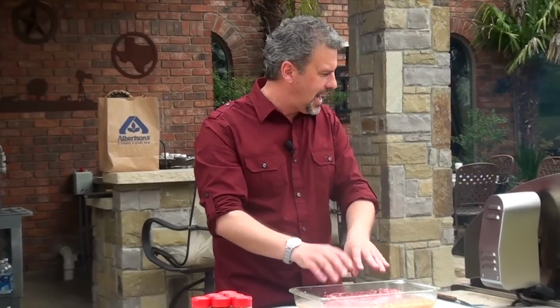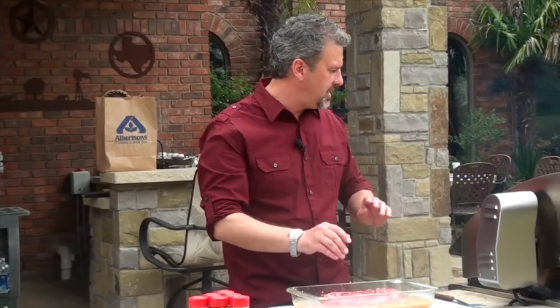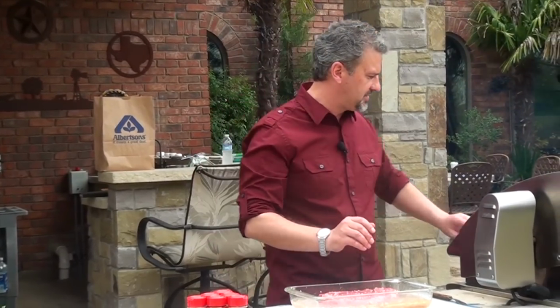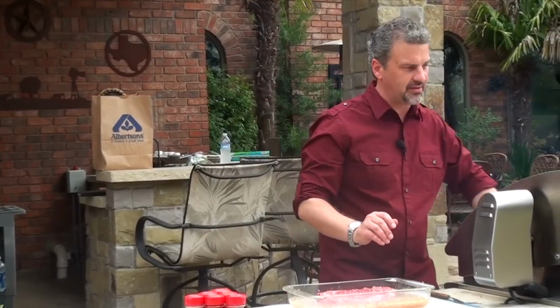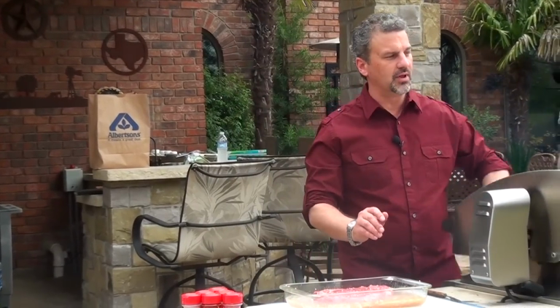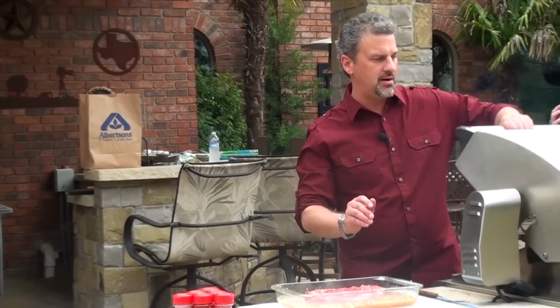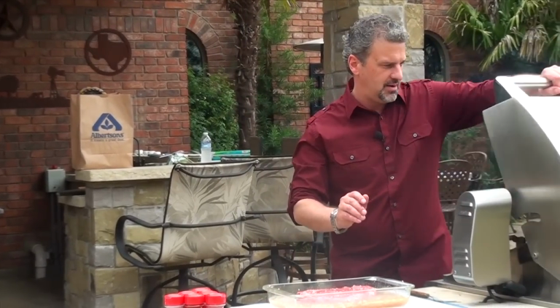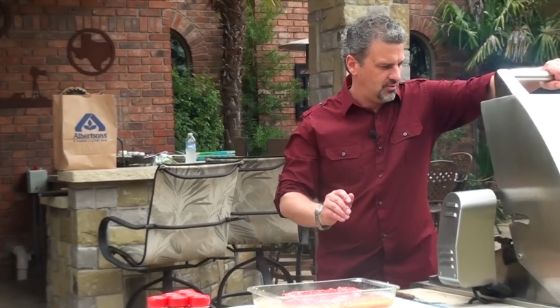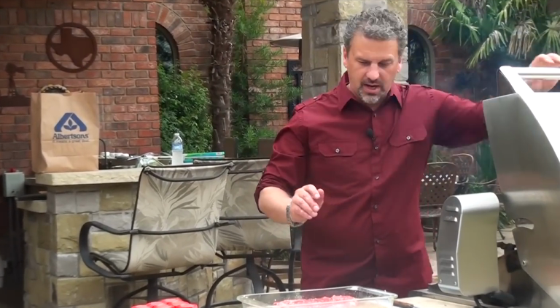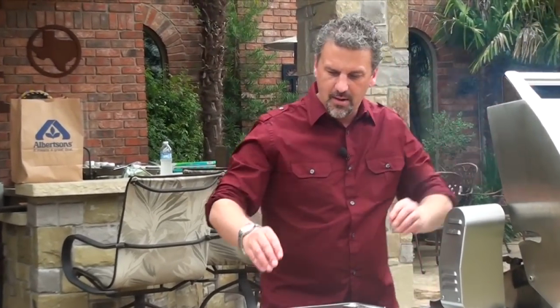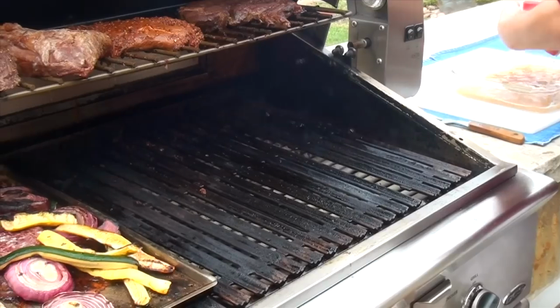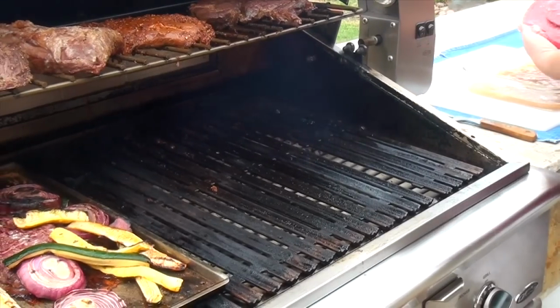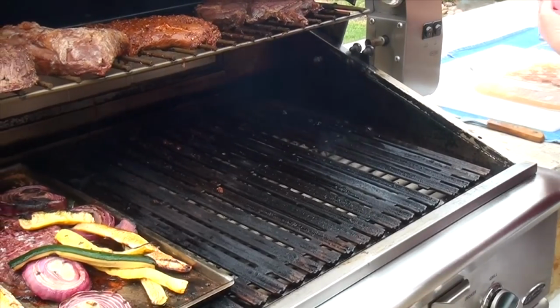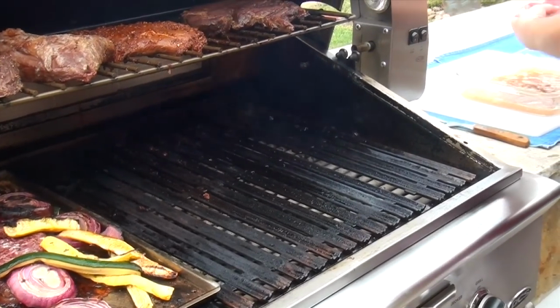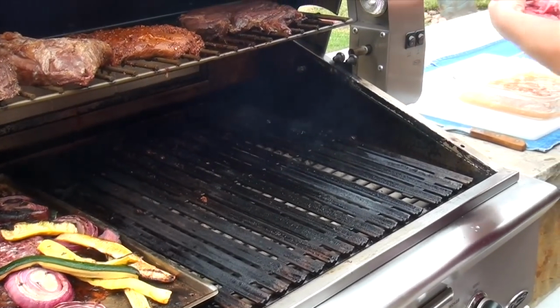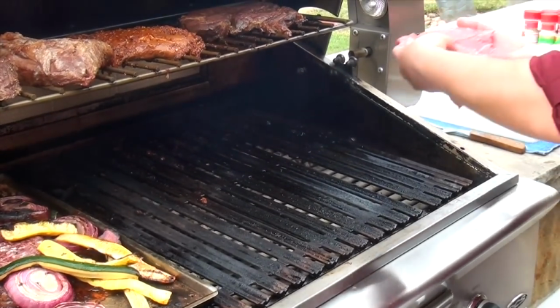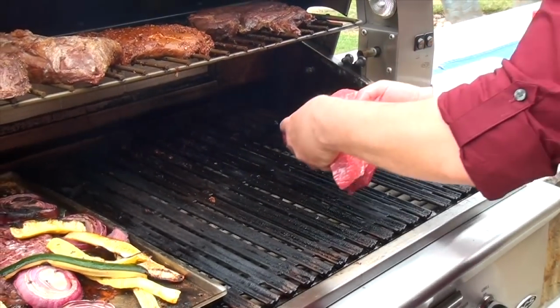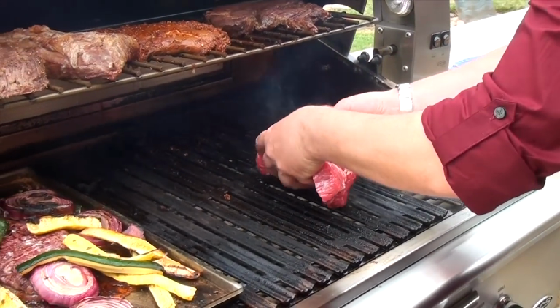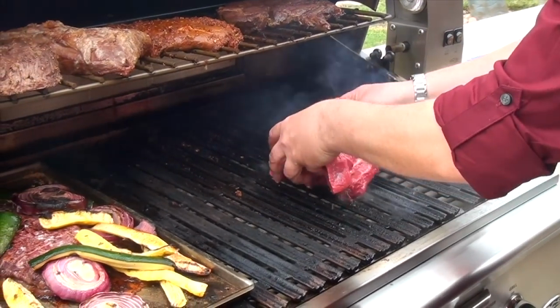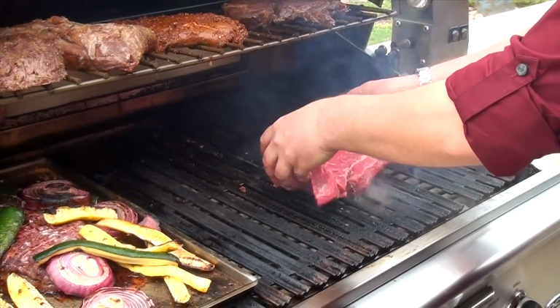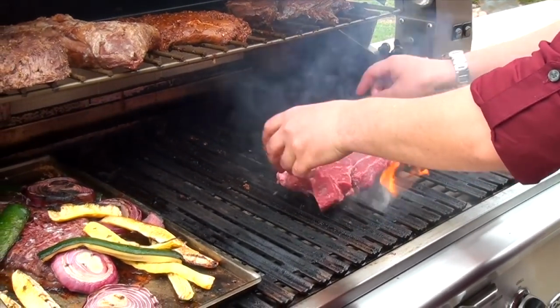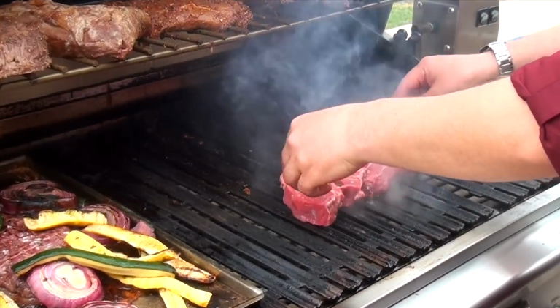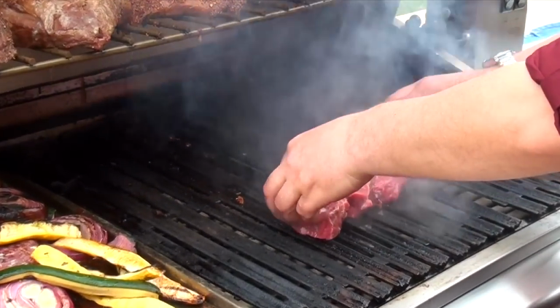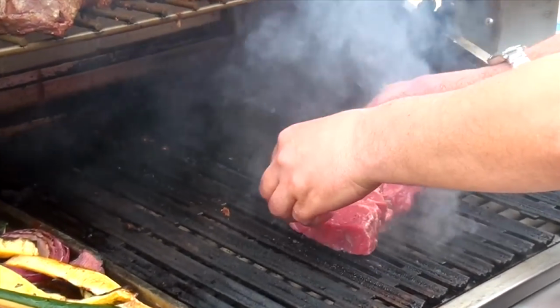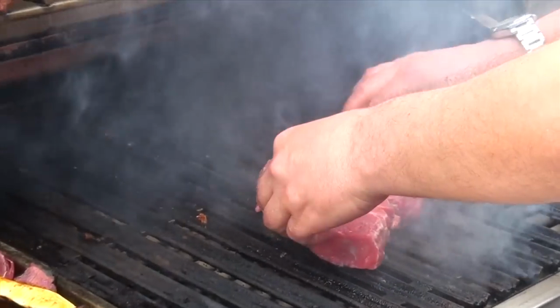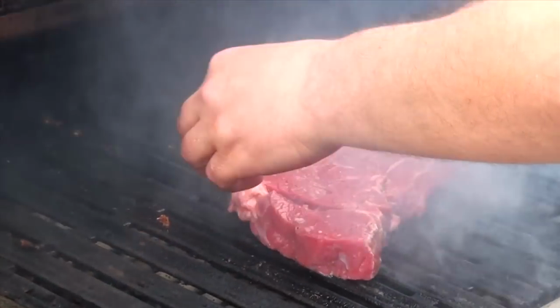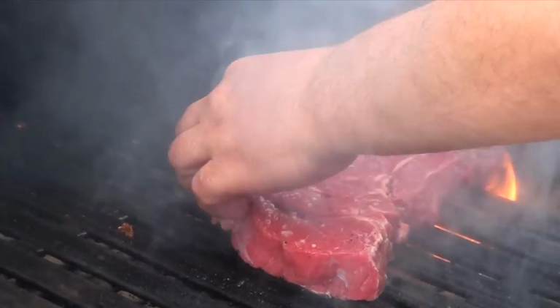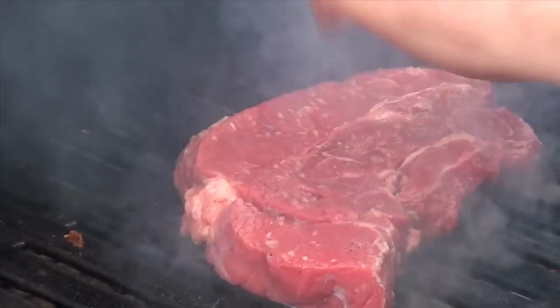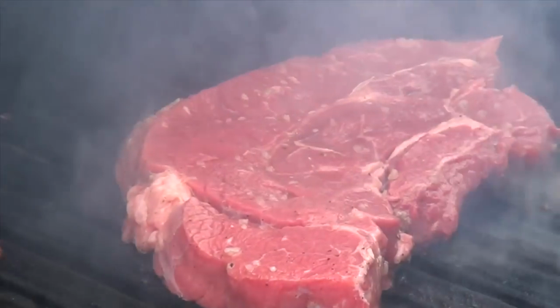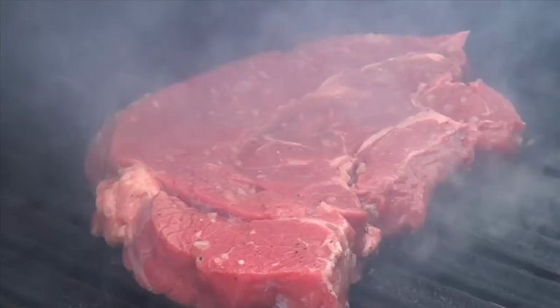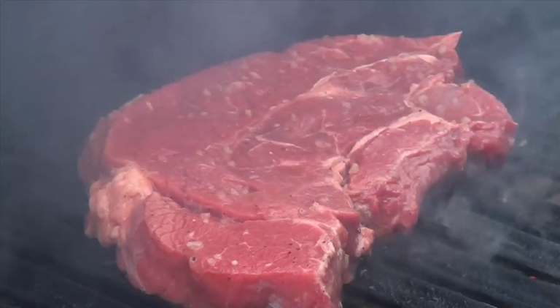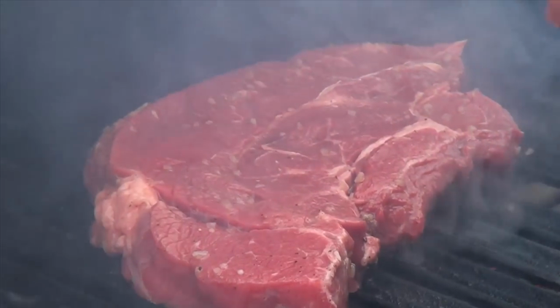Now we're ready to put this thing on the grill. We're just going to take it and slide it right over here on the grill. Oh — you hear that sizzle? Mmm. That looks fantastic.